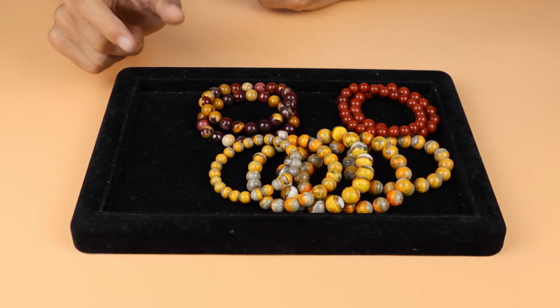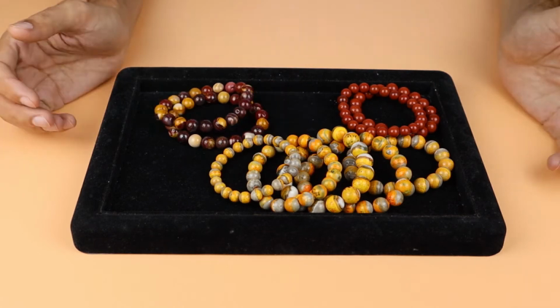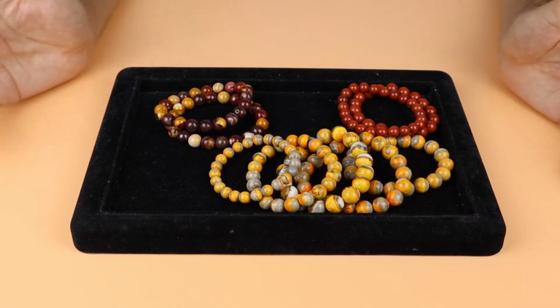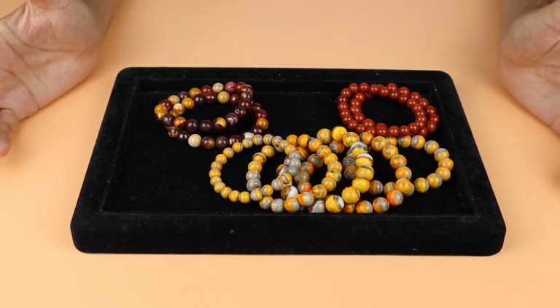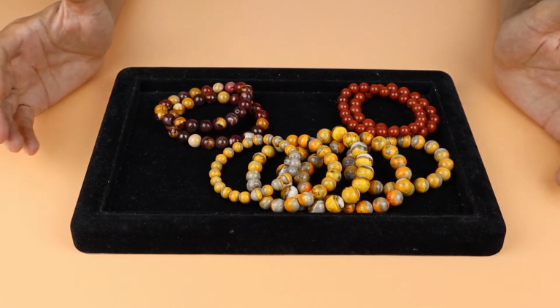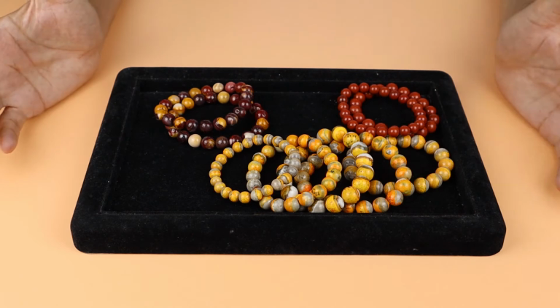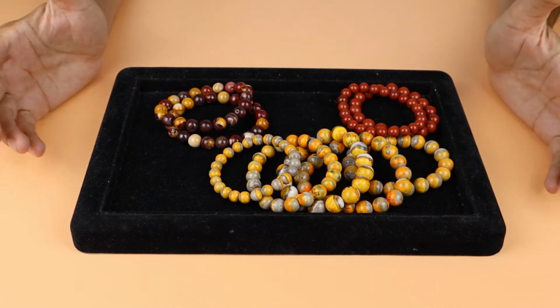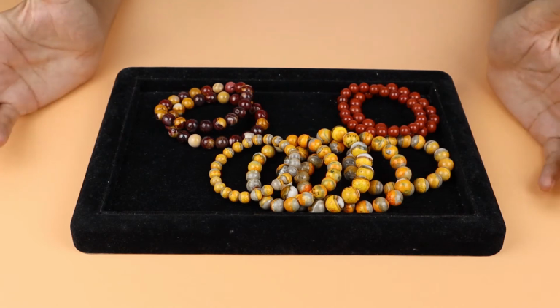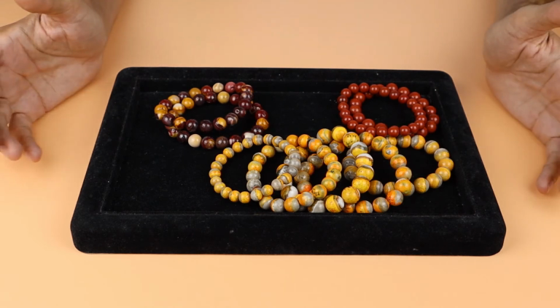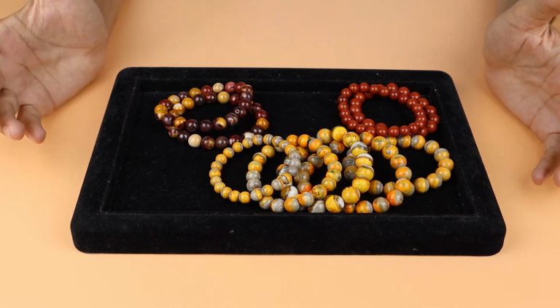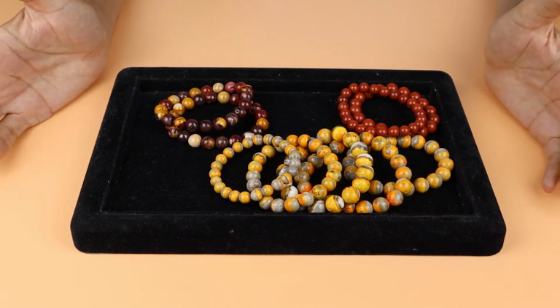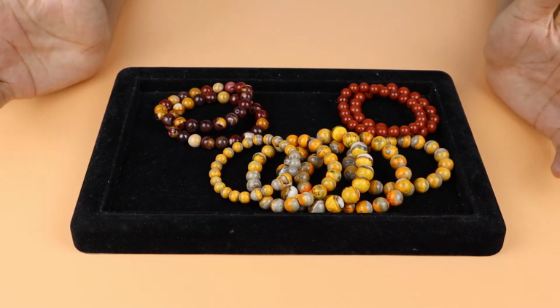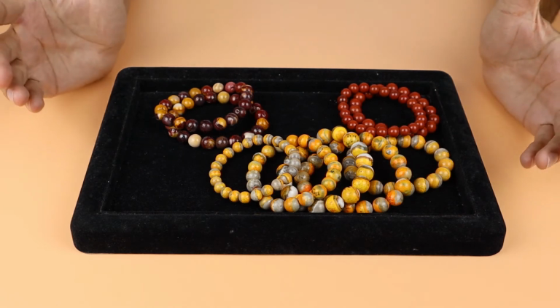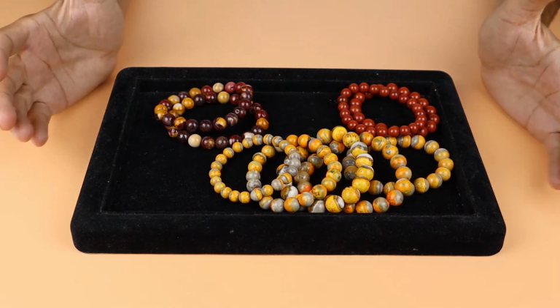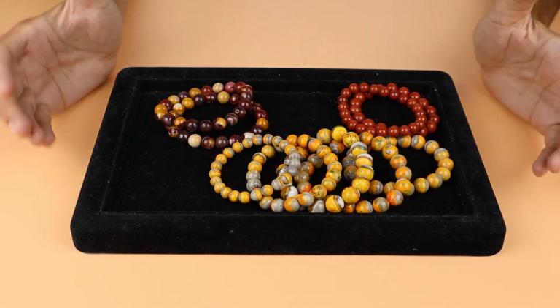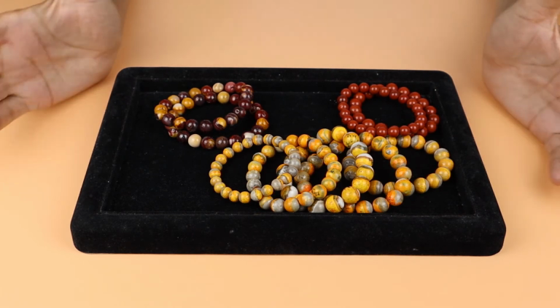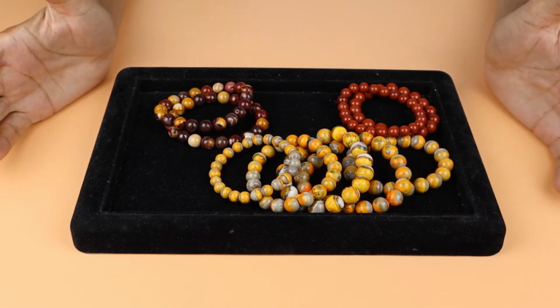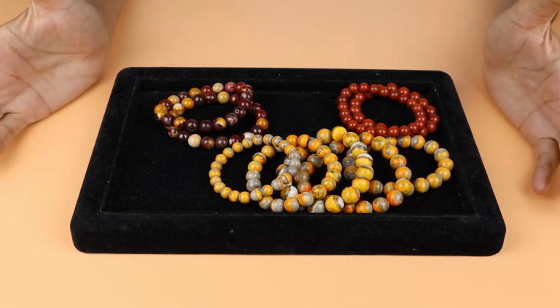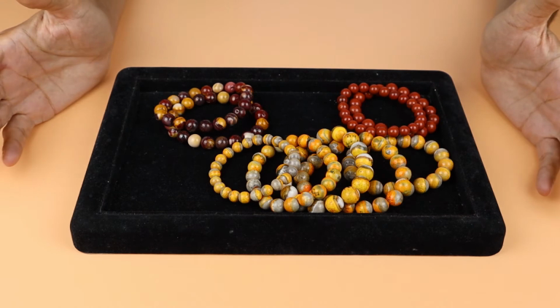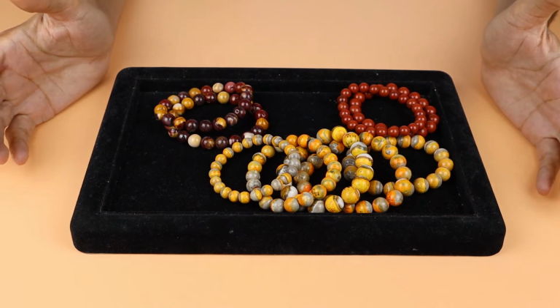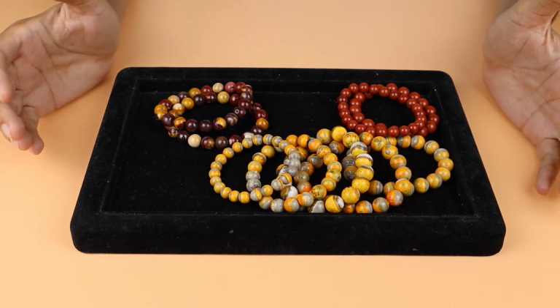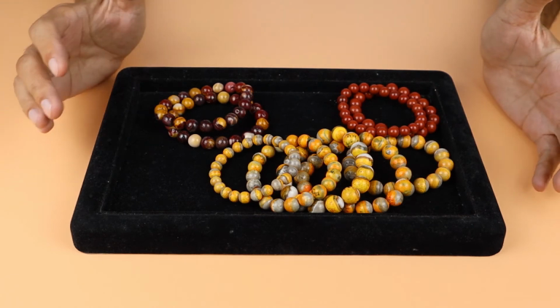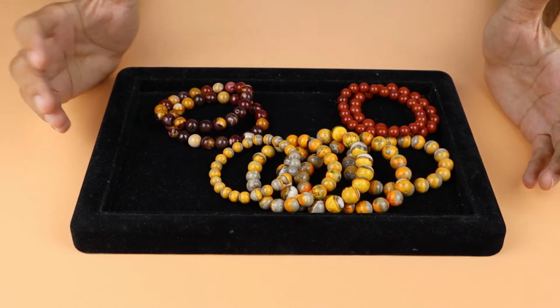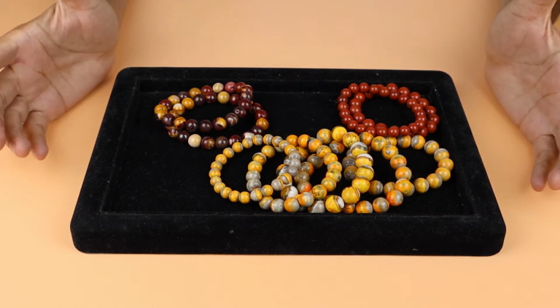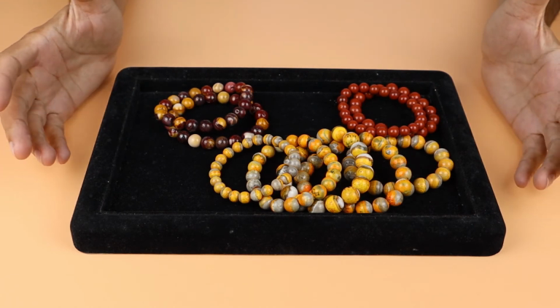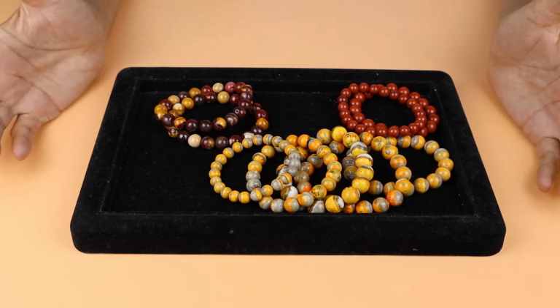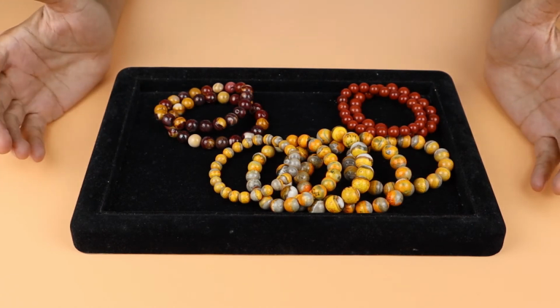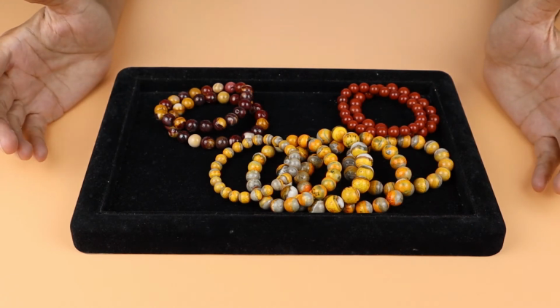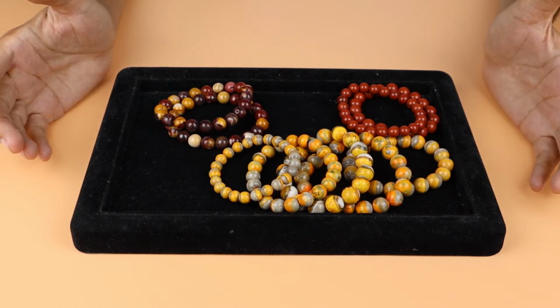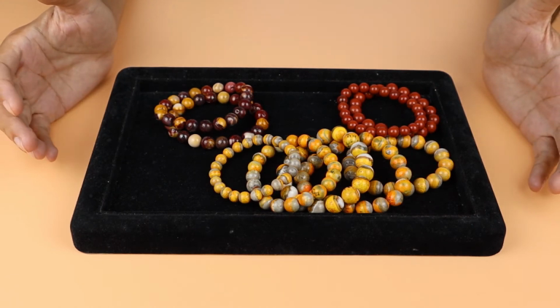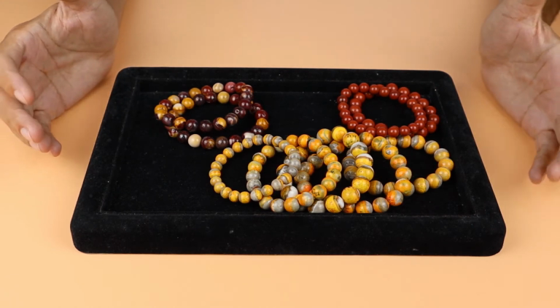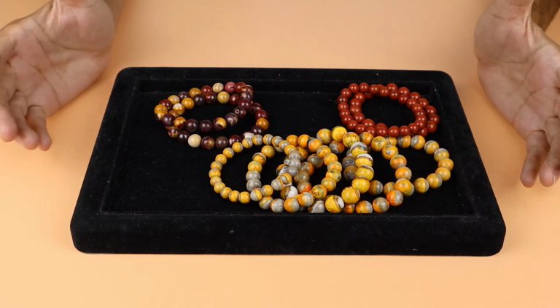Ocean Jasper also comes in different nice textures — the texture of Ocean Jasper is very nice. Jasper is available in different forms like specimens, spheres, beads, pendants, and tumble stones.